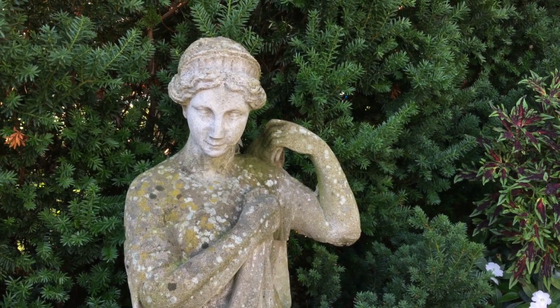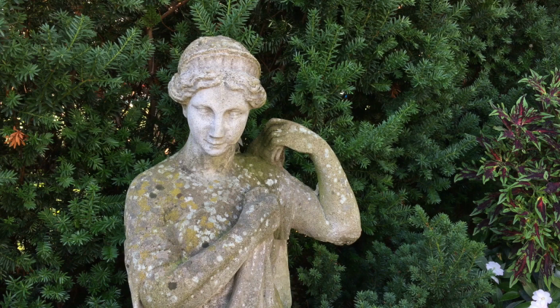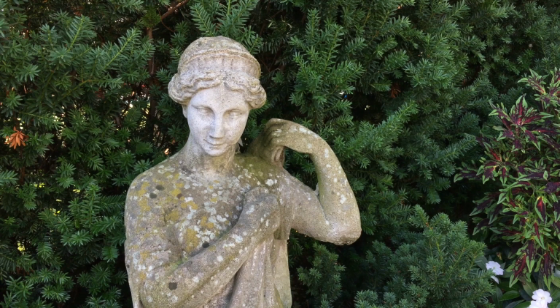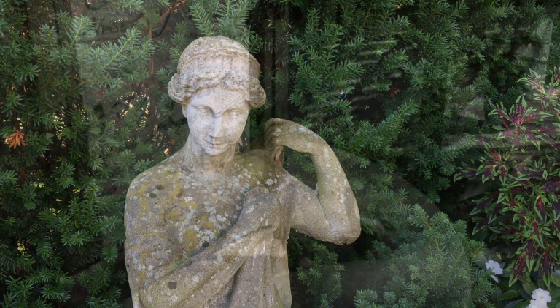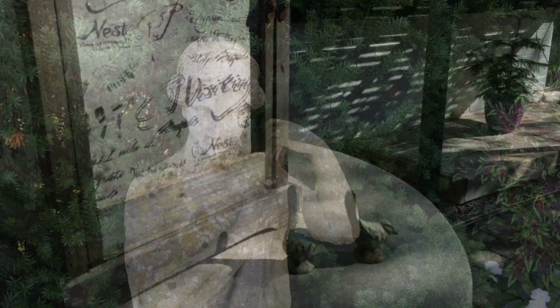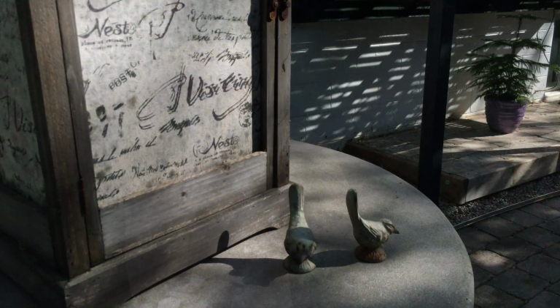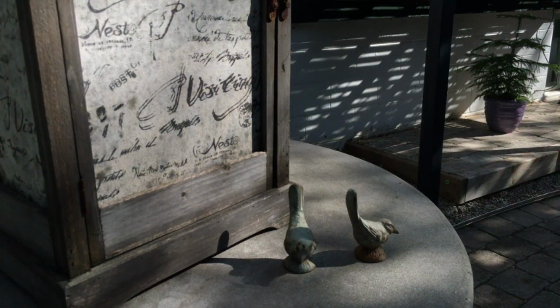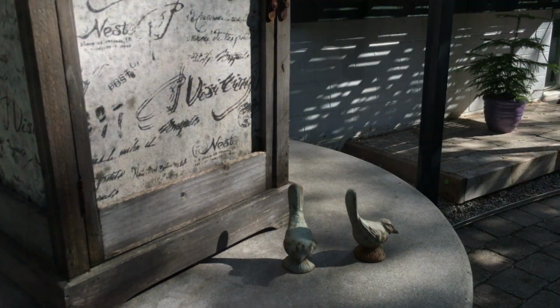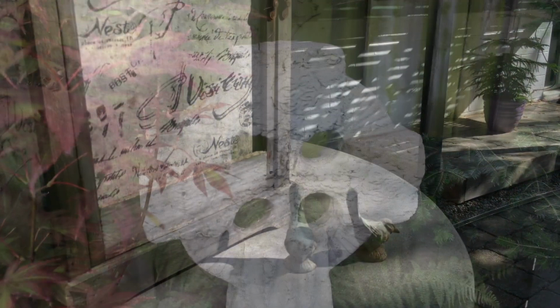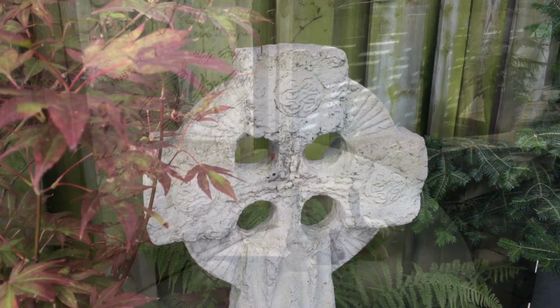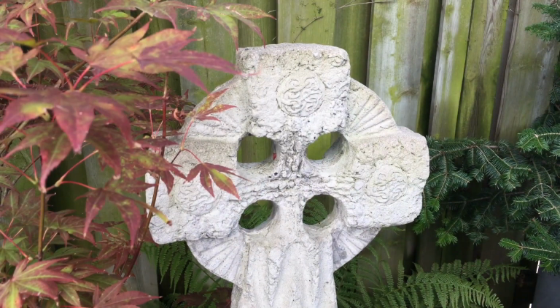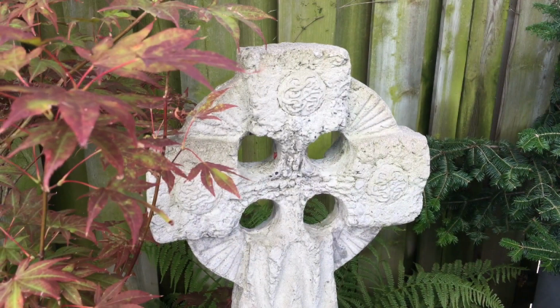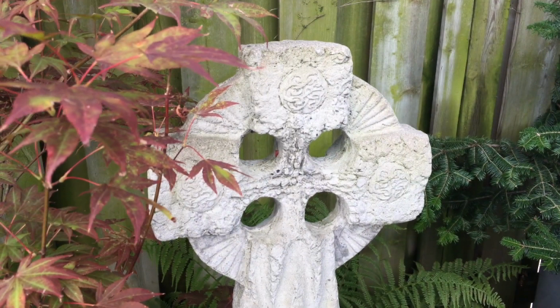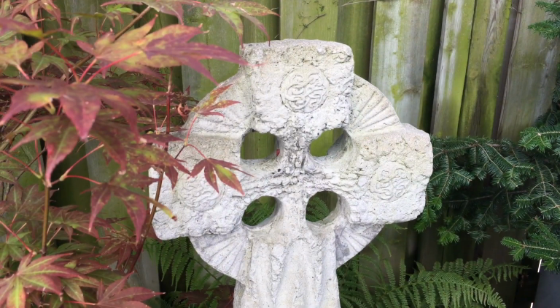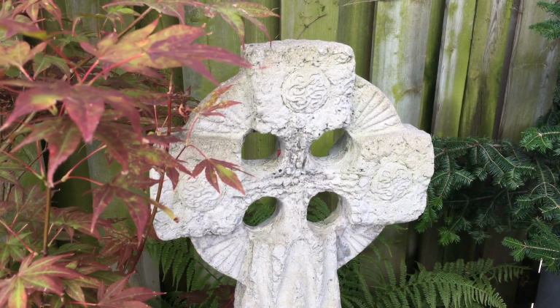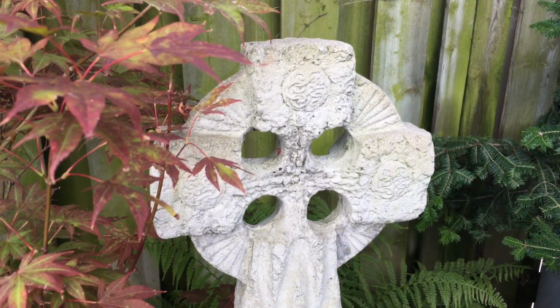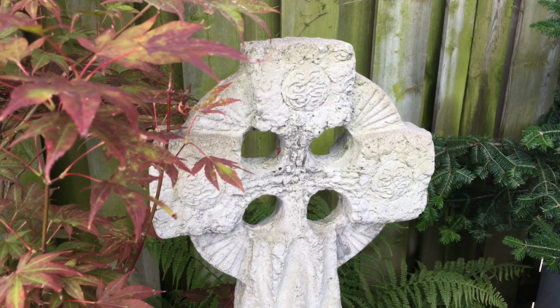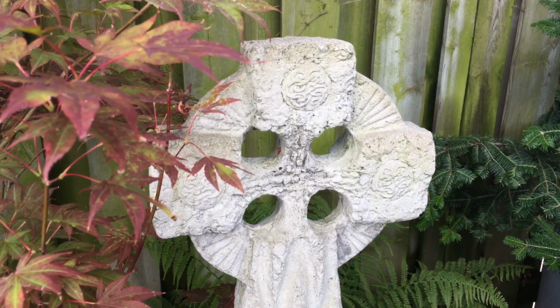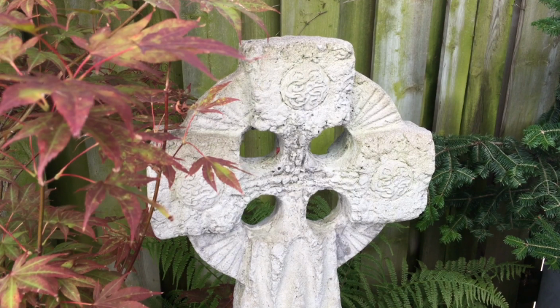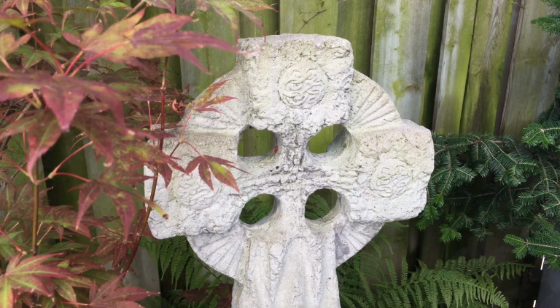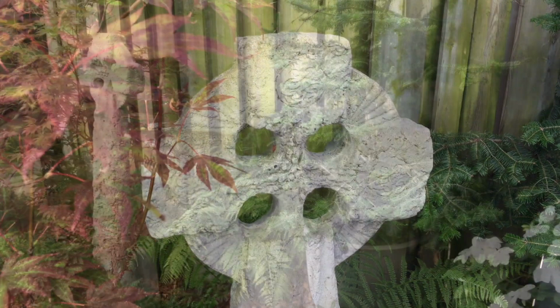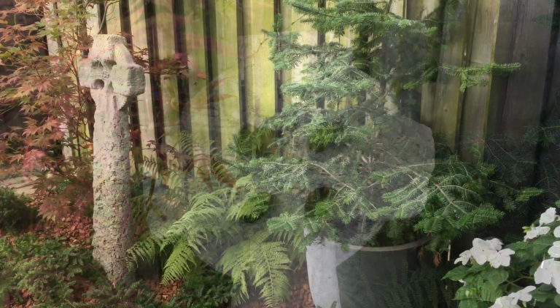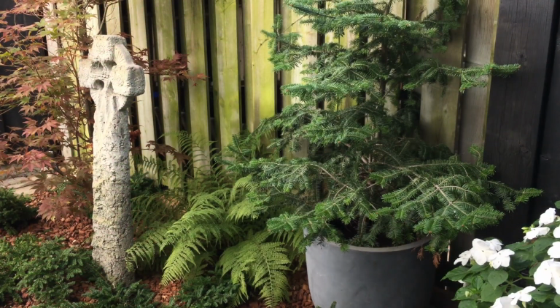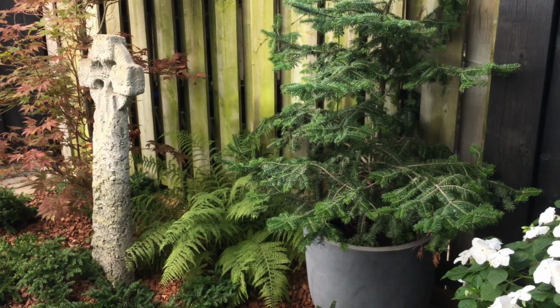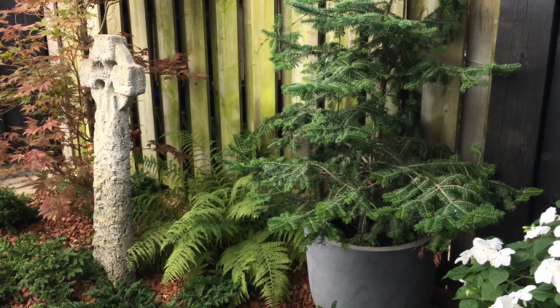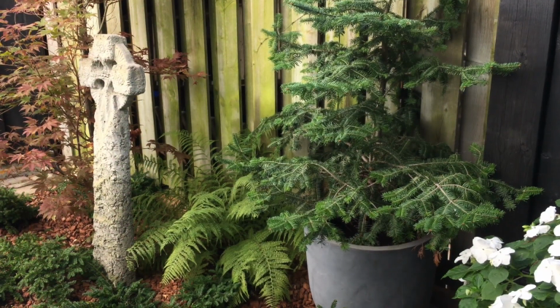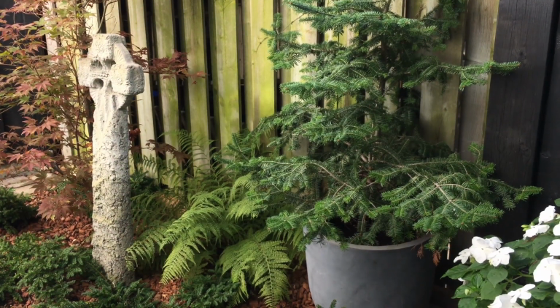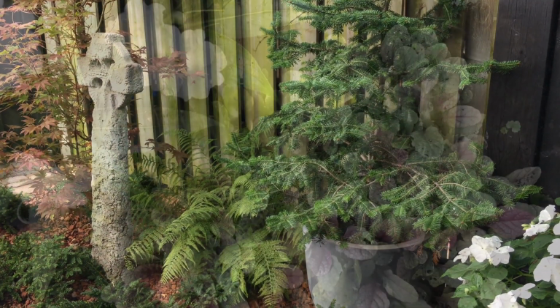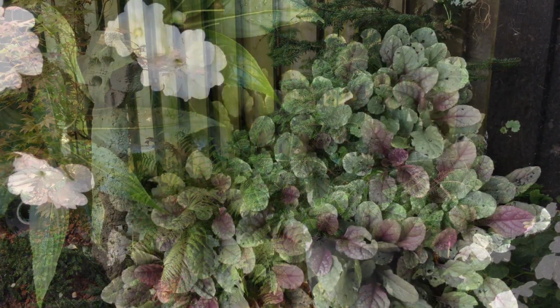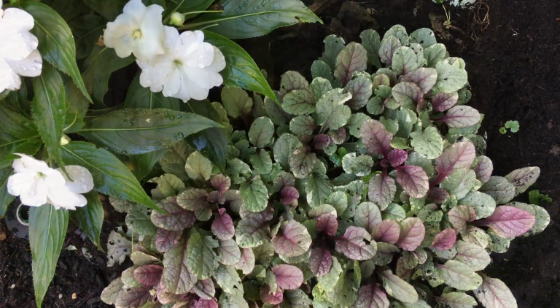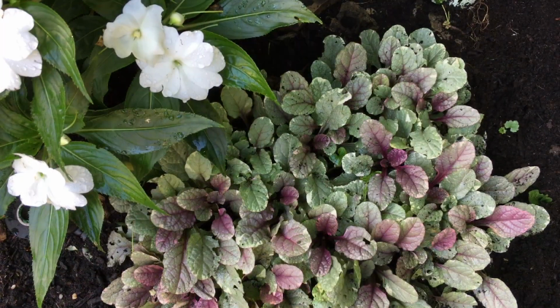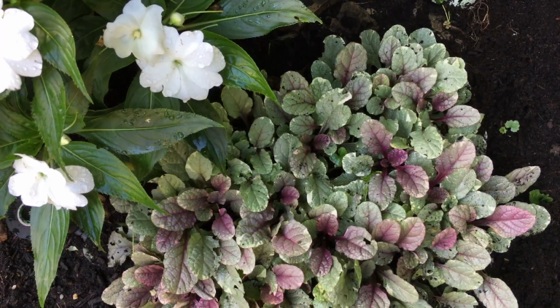The antique garden accessories have been collected over the years. They are in harmony with a shady garden that is rich in the textures of plants — different shapes paired with different shapes.